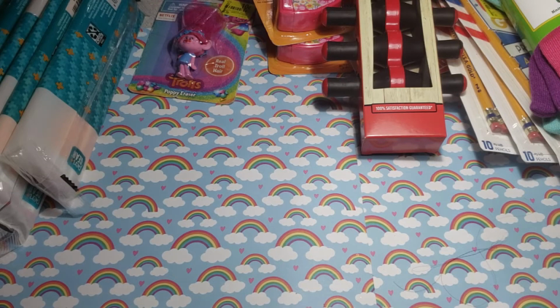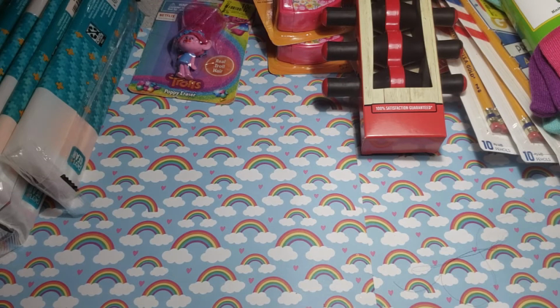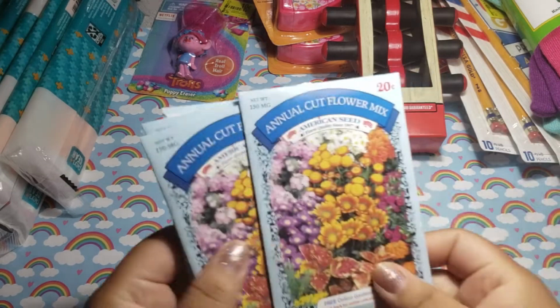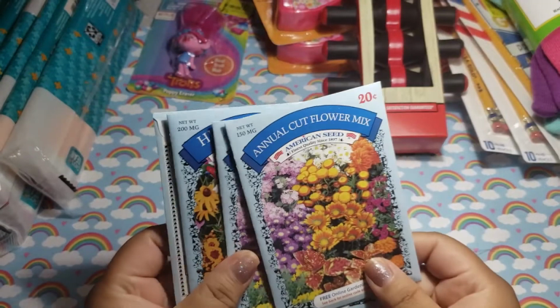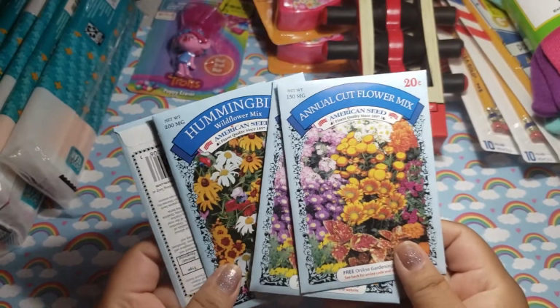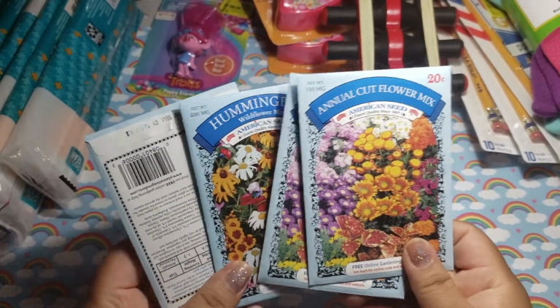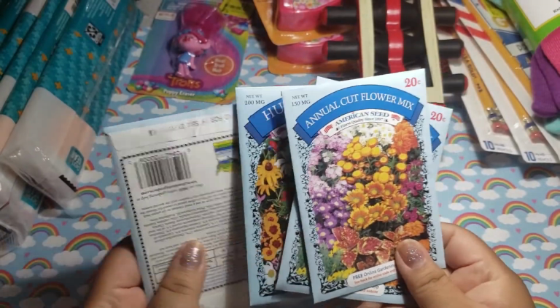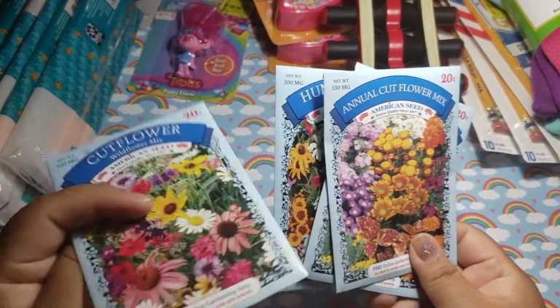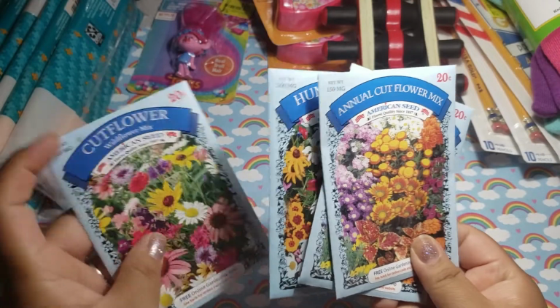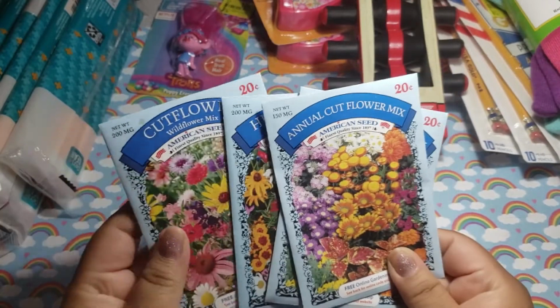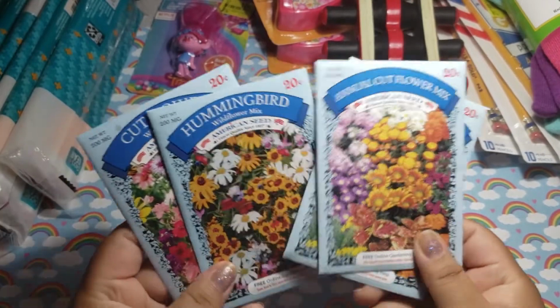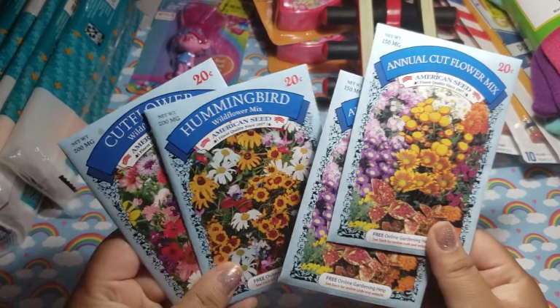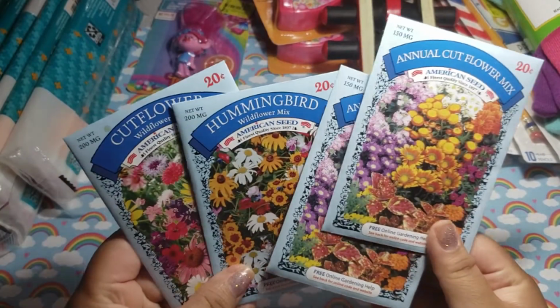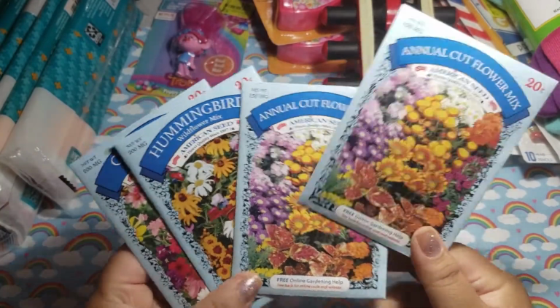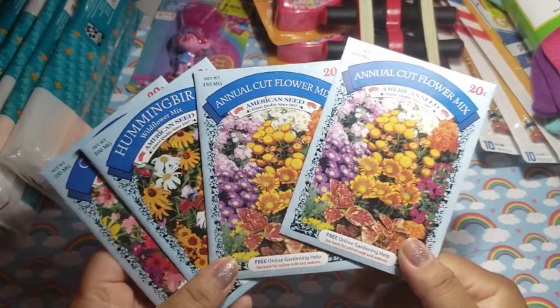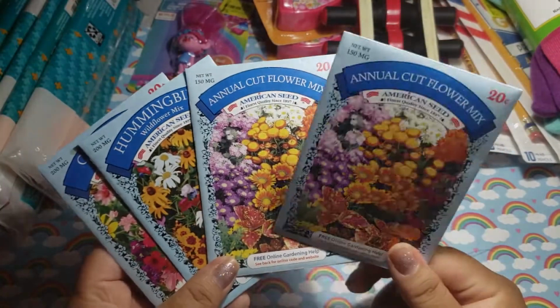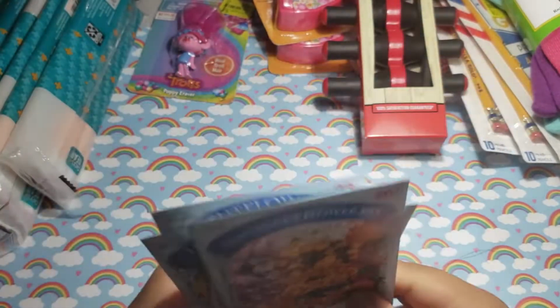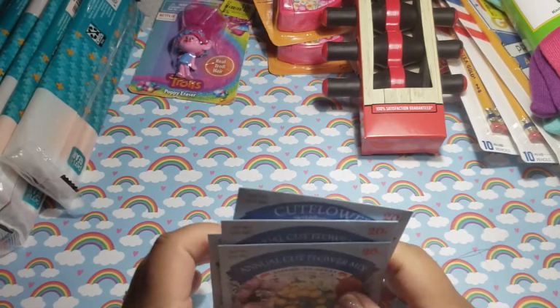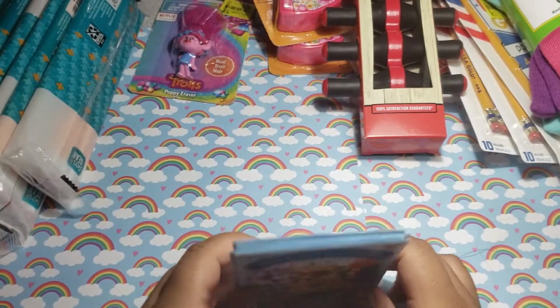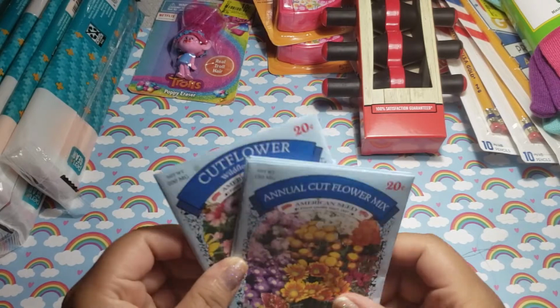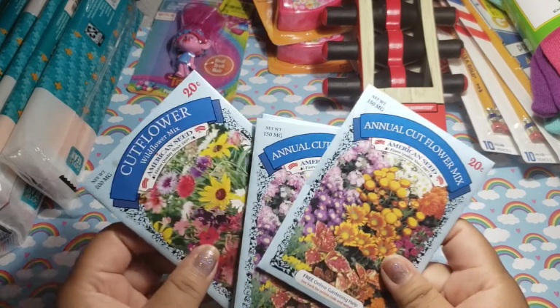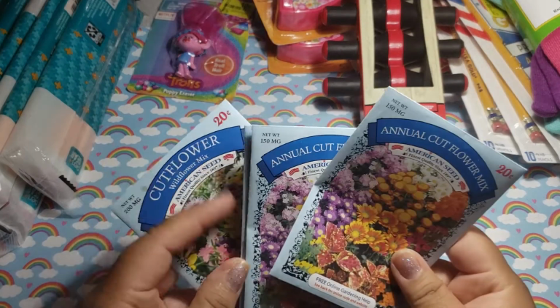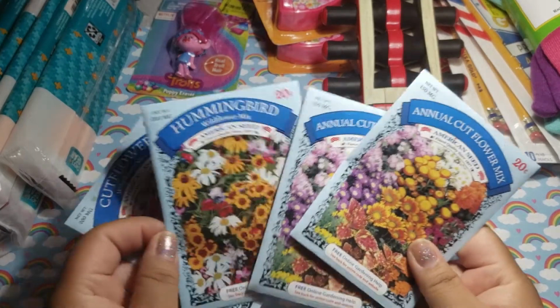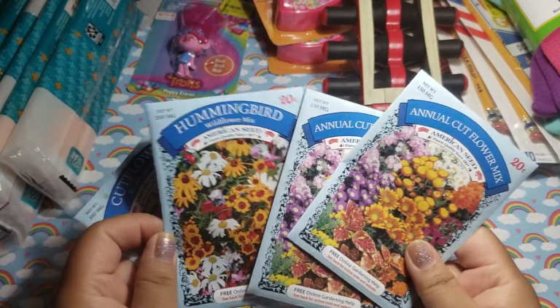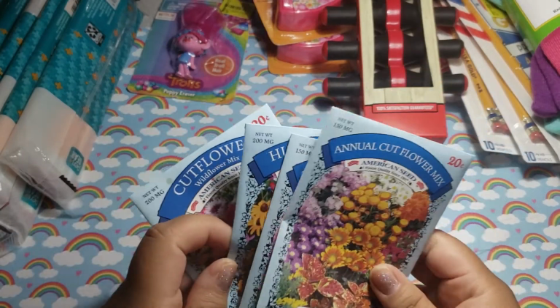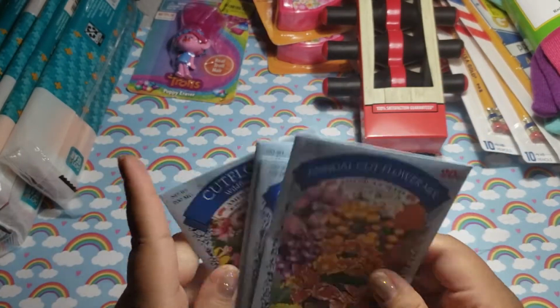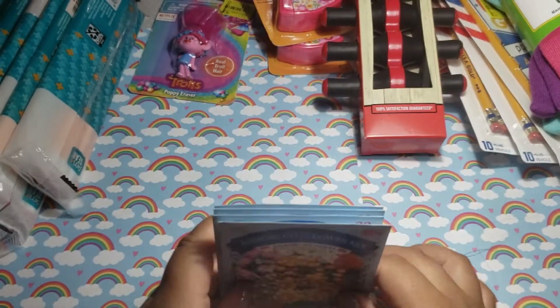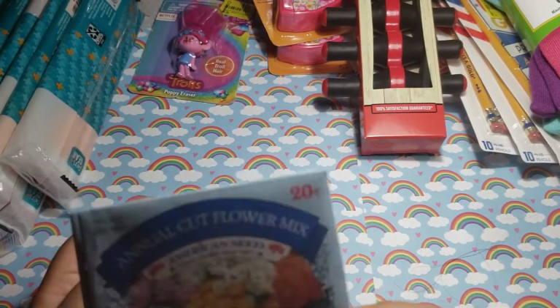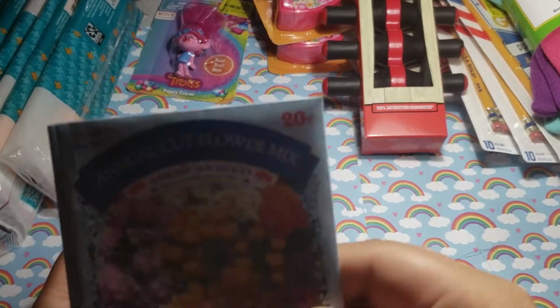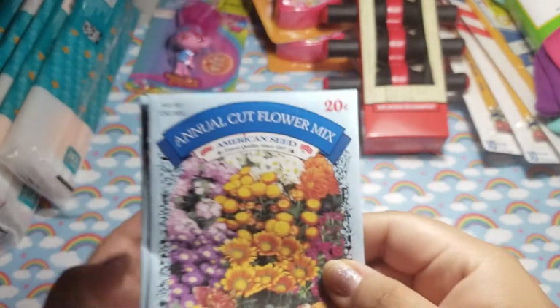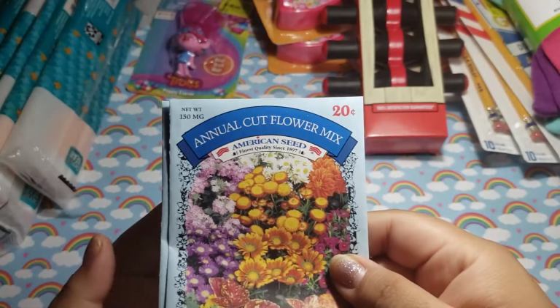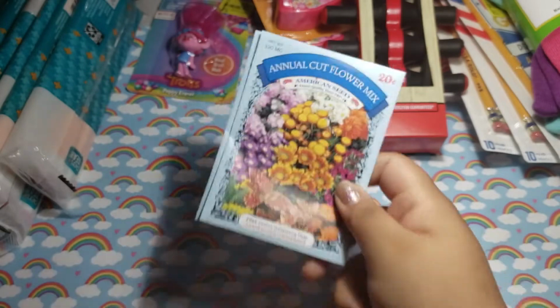We picked up some of these — they're just flowers to put in when we do yard work. We picked these up. These were only $0.20.